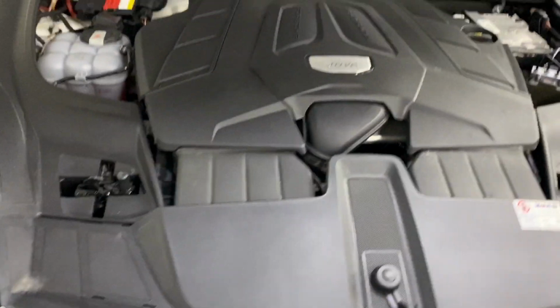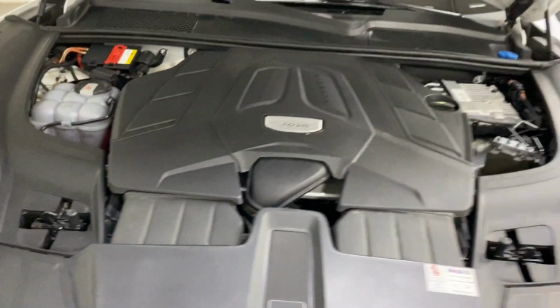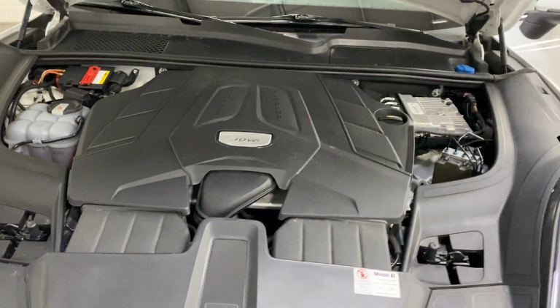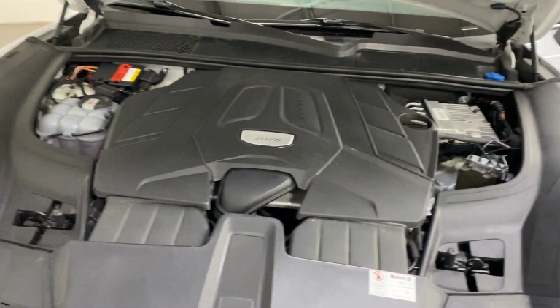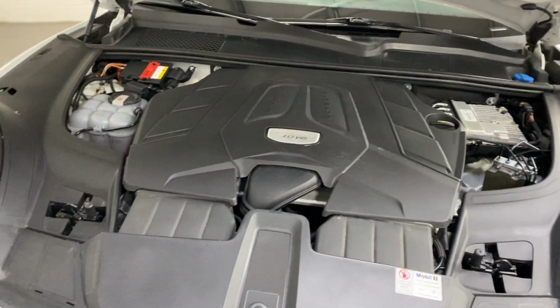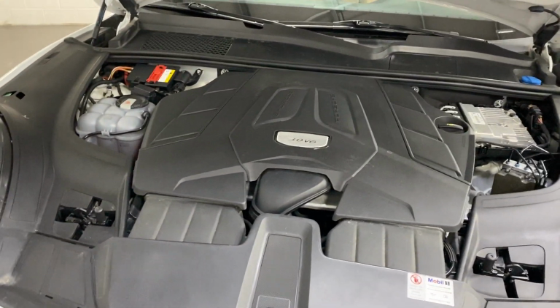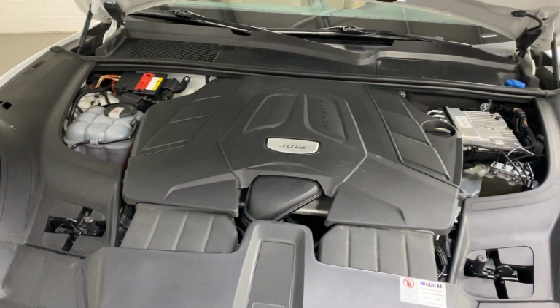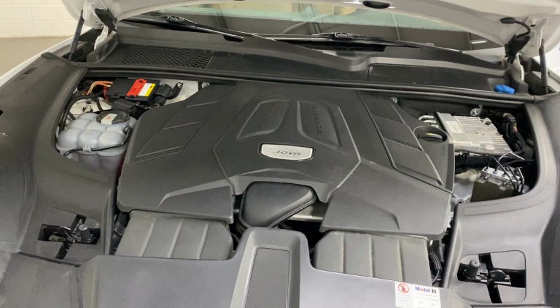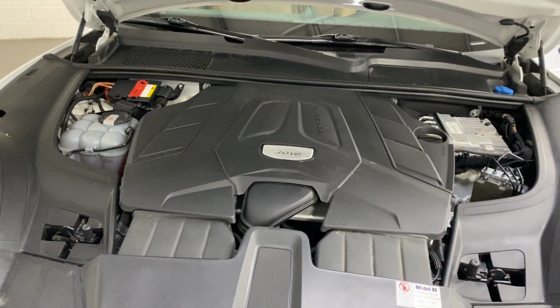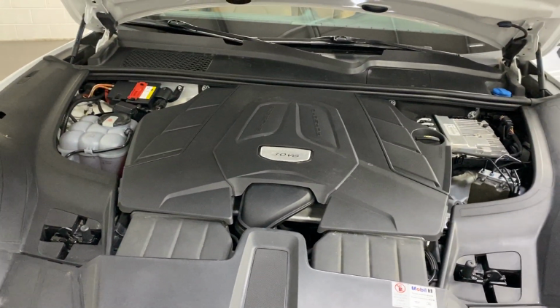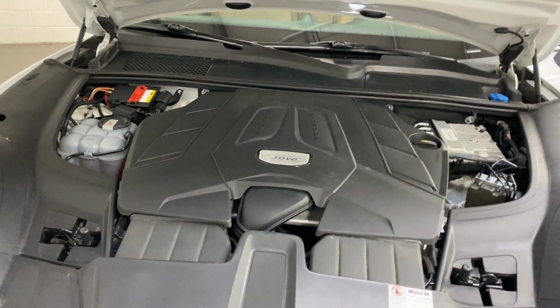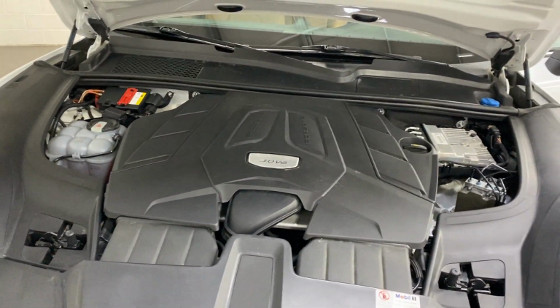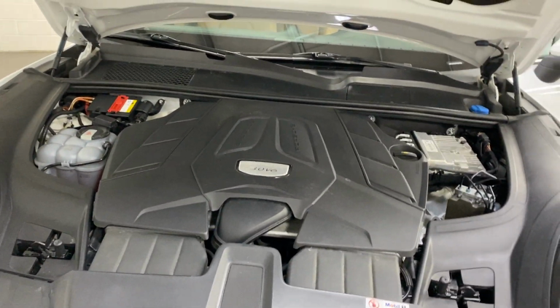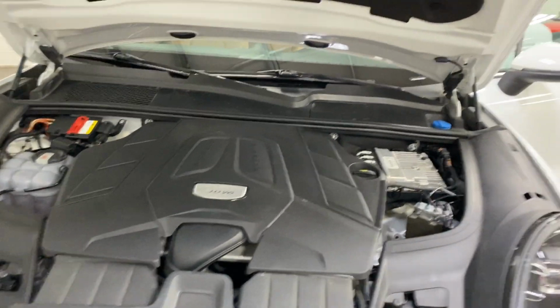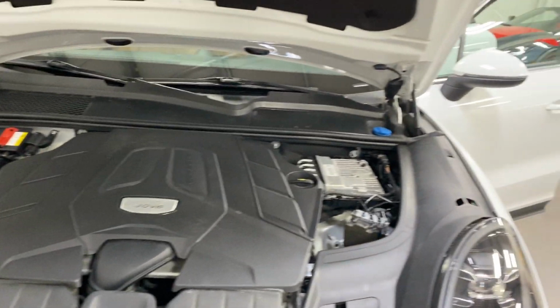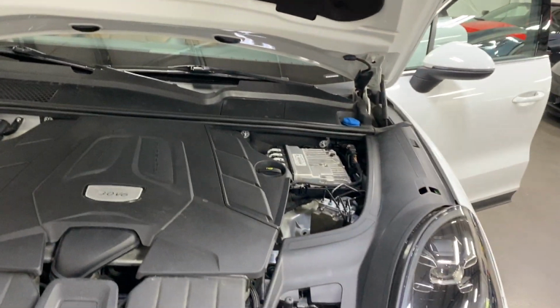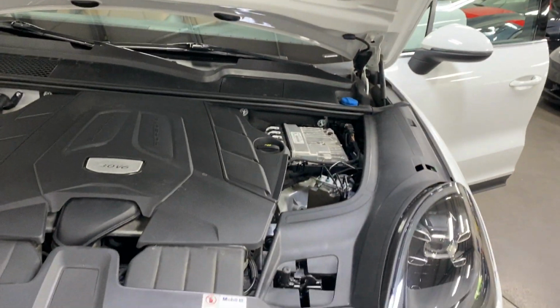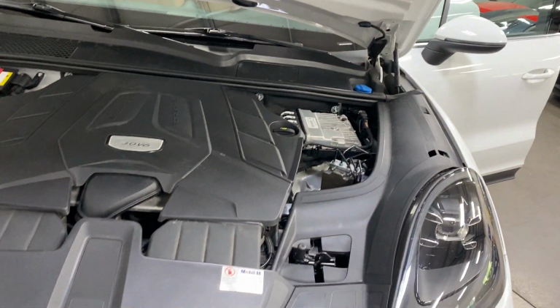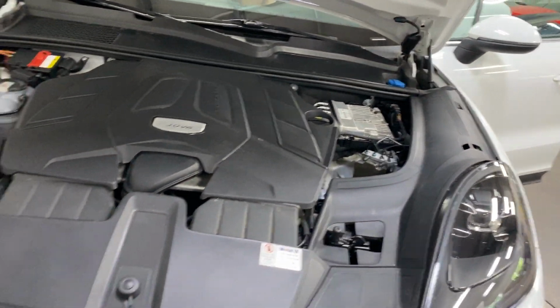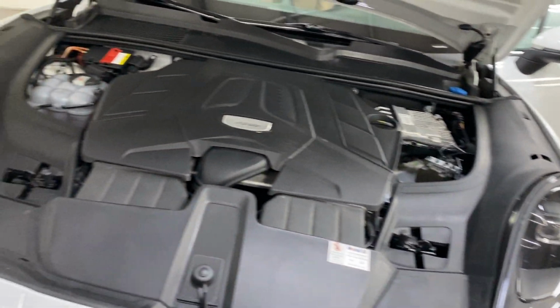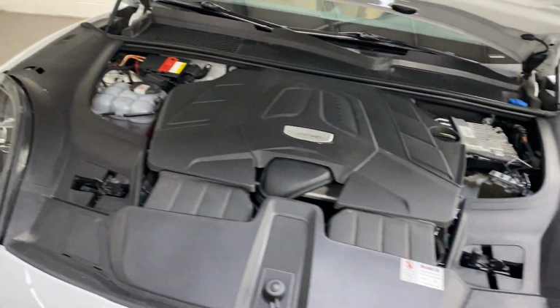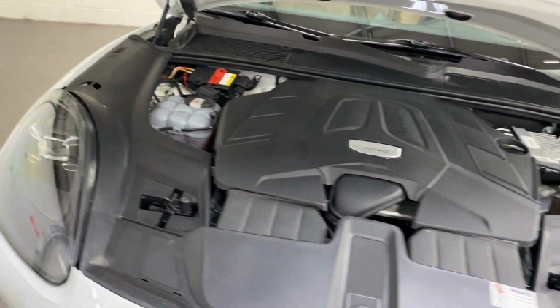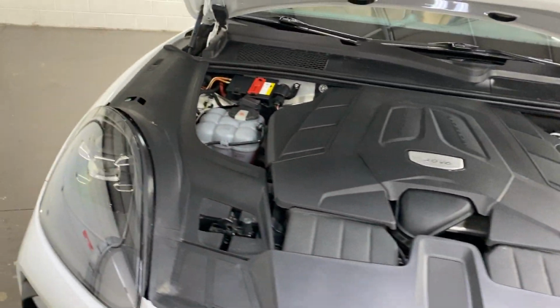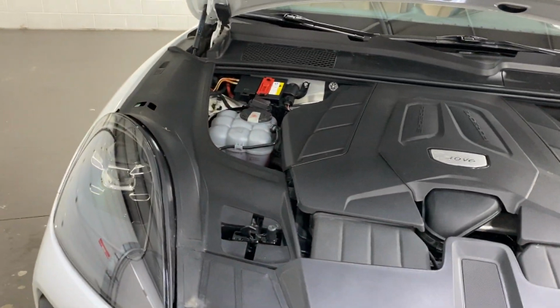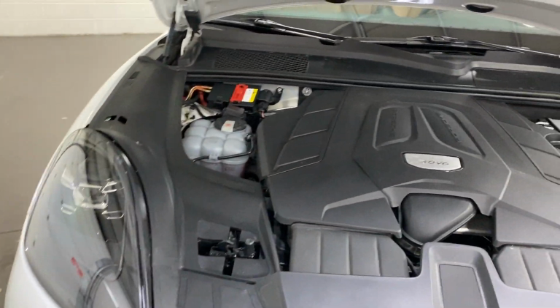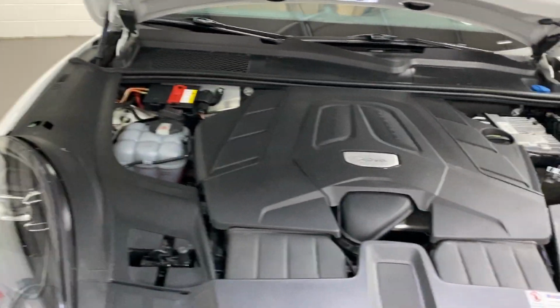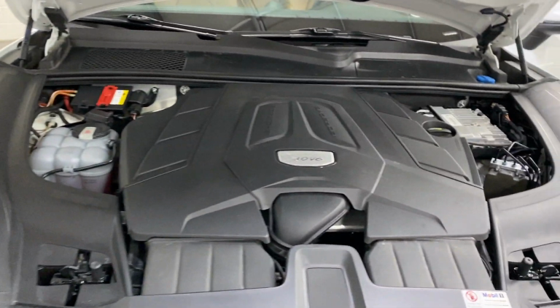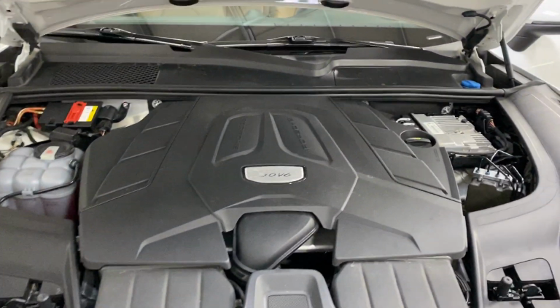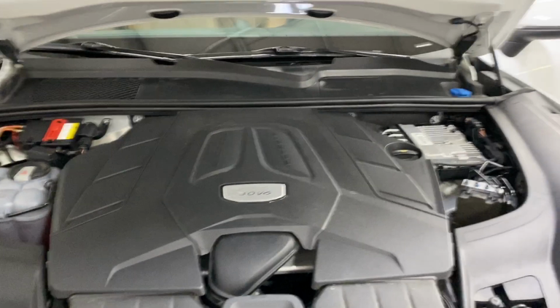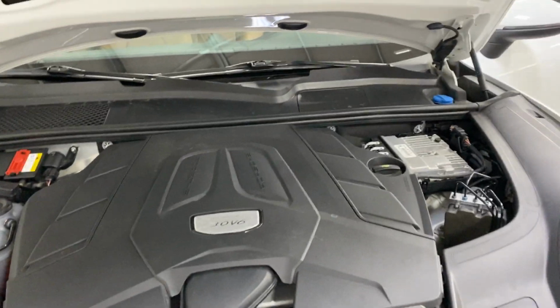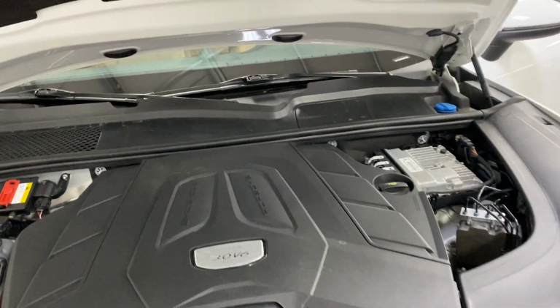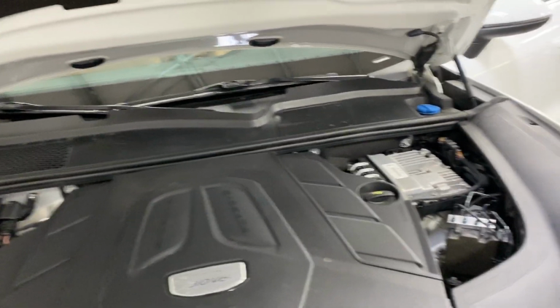Under the hood we've got the three-liter V6 turbo producing 340 horsepower, paired to an eight-speed automatic transmission. Very neat and tidy under the hood.